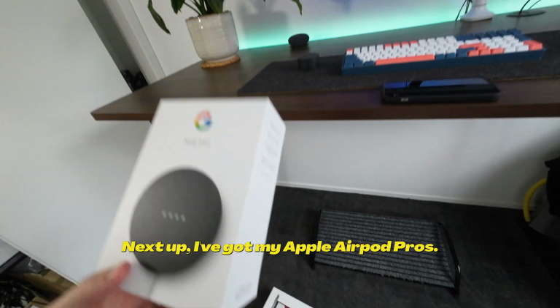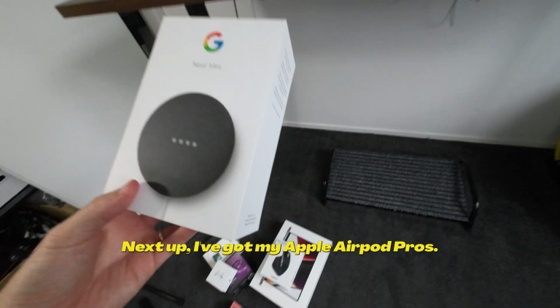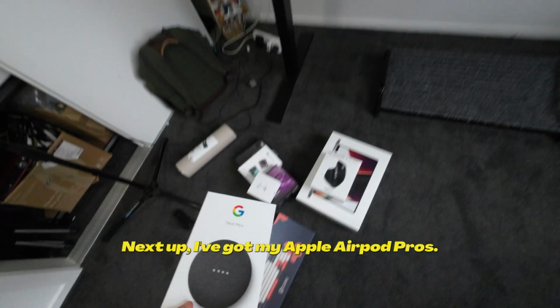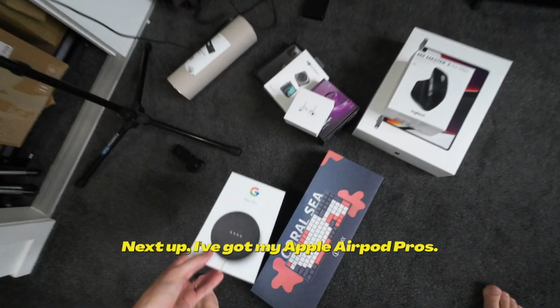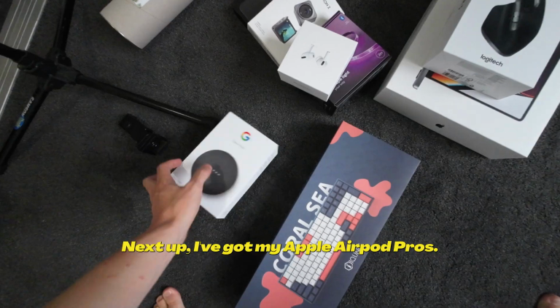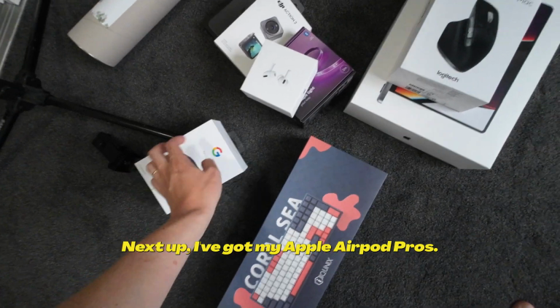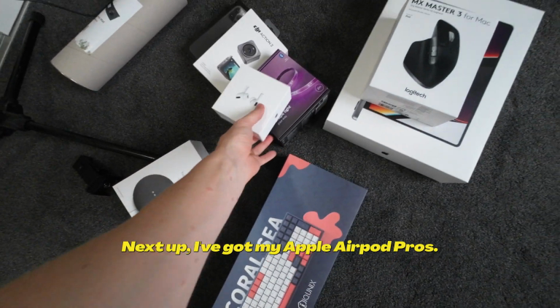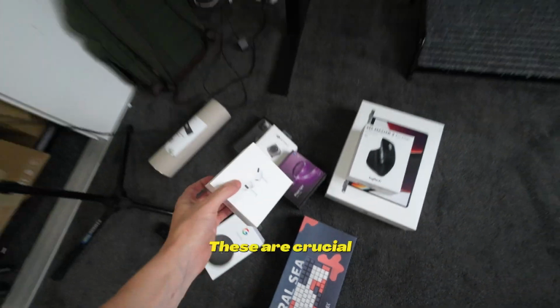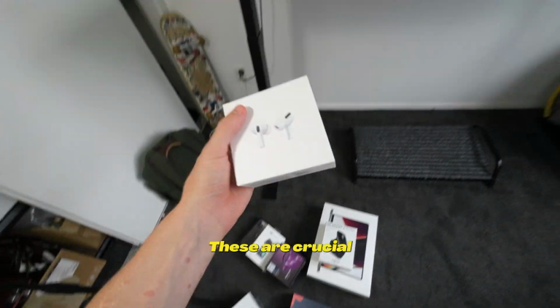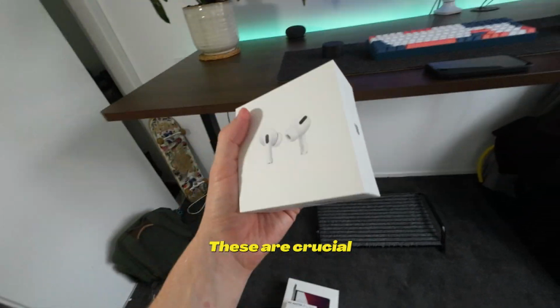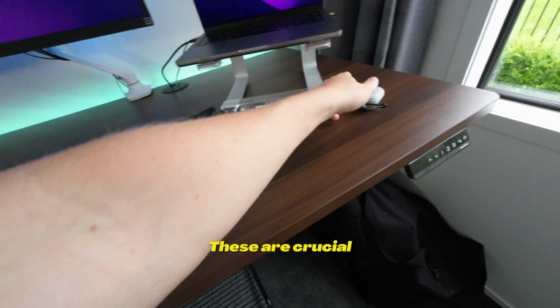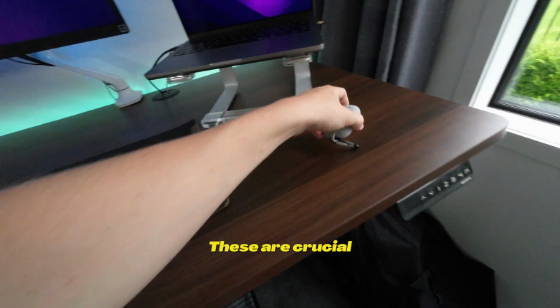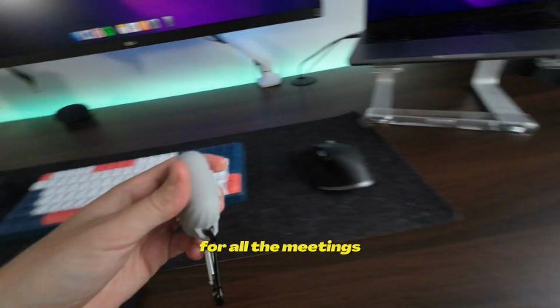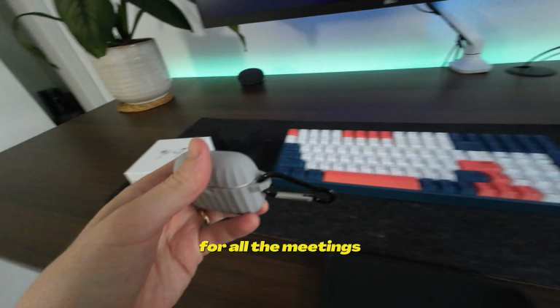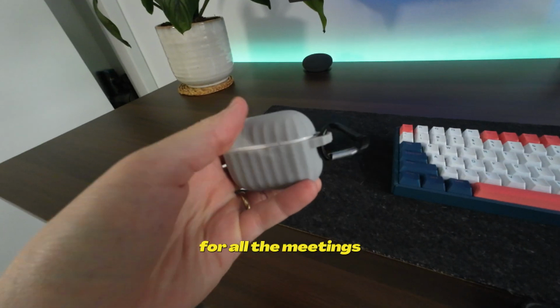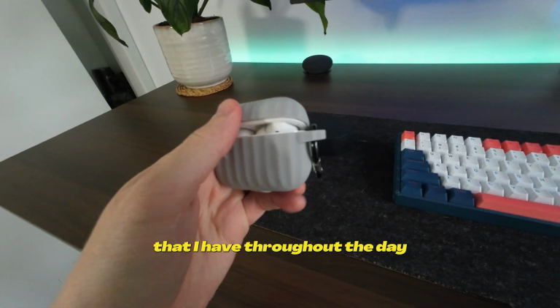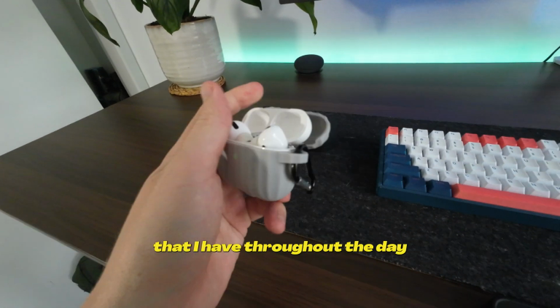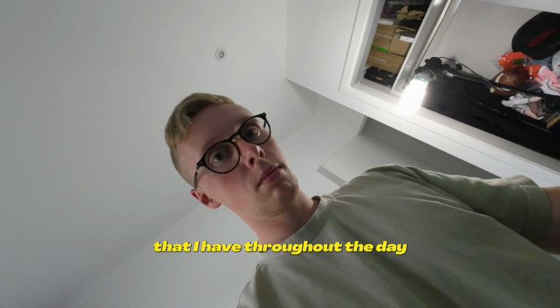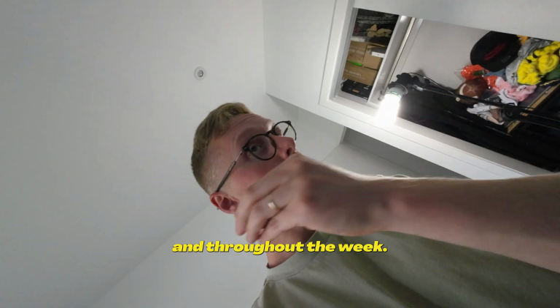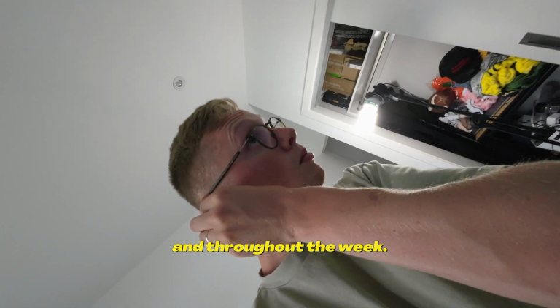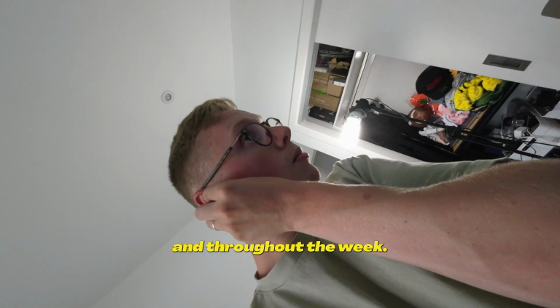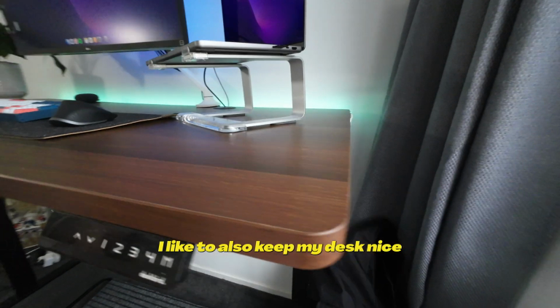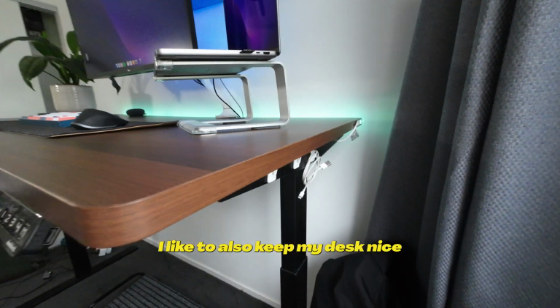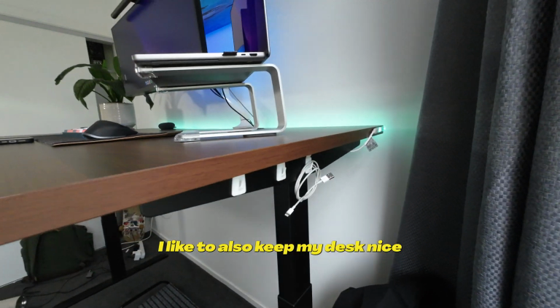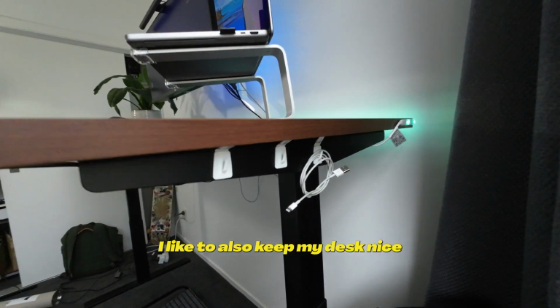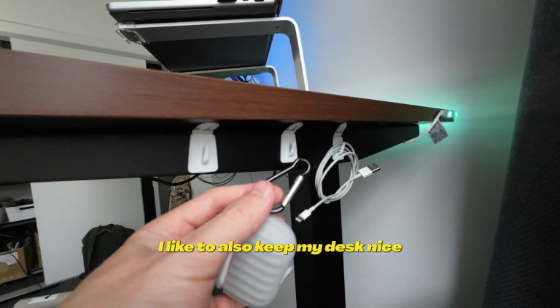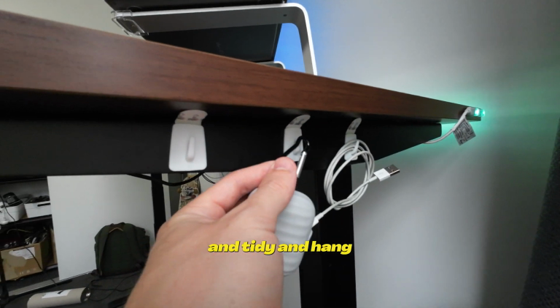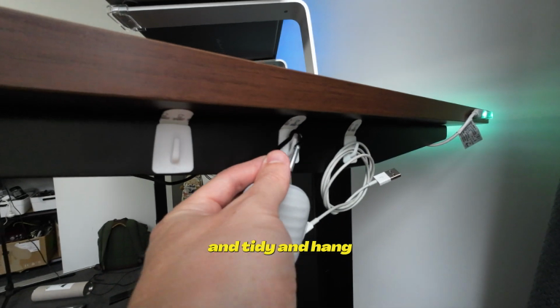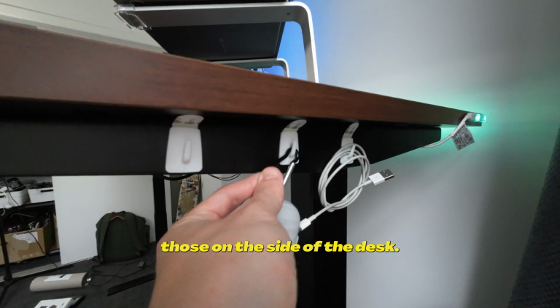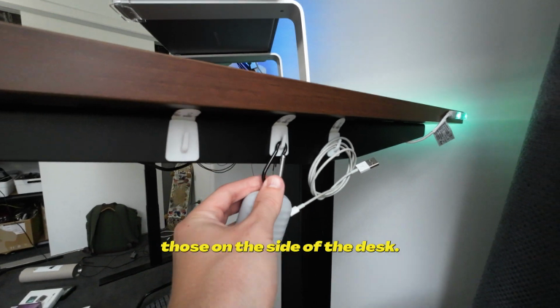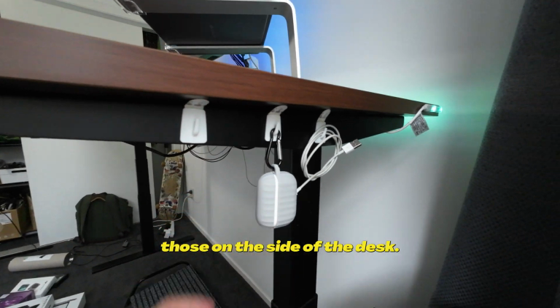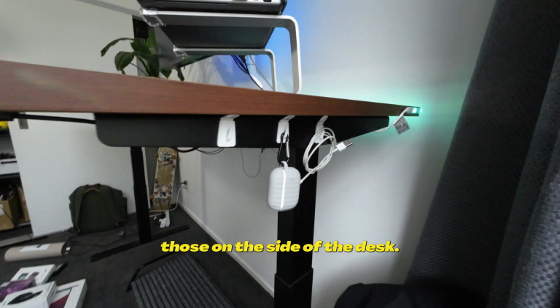Next up, got my Apple AirPod Pros. These are crucial for all the meetings that I have throughout the day and throughout the week. I also like to keep my desk nice and tidy and hang those on the side of the desk.